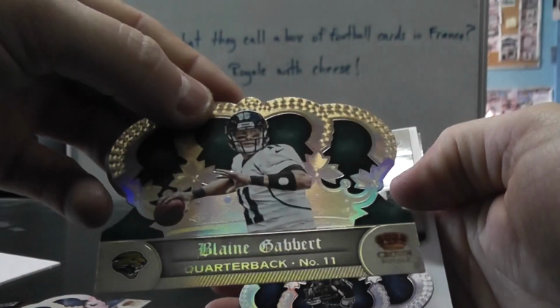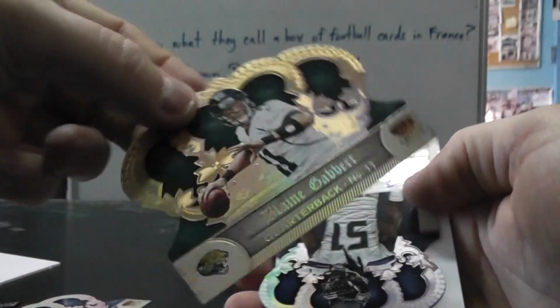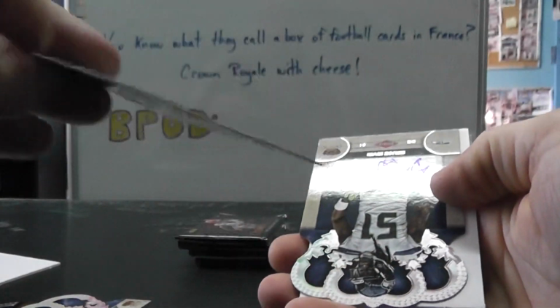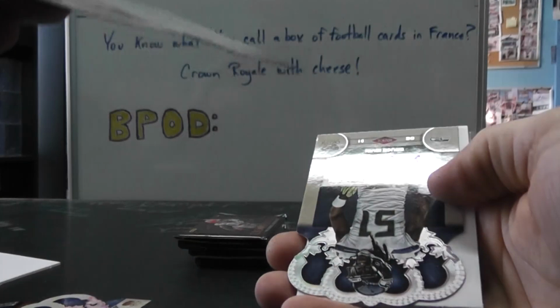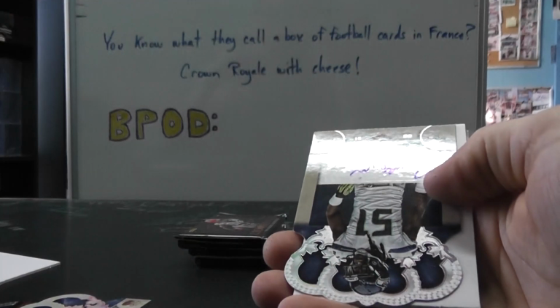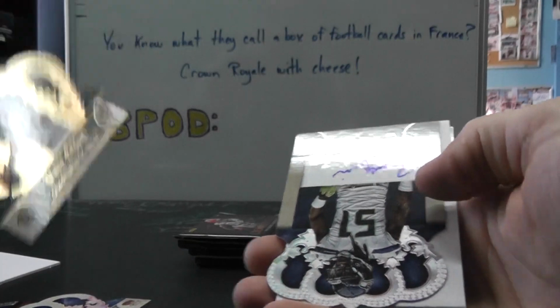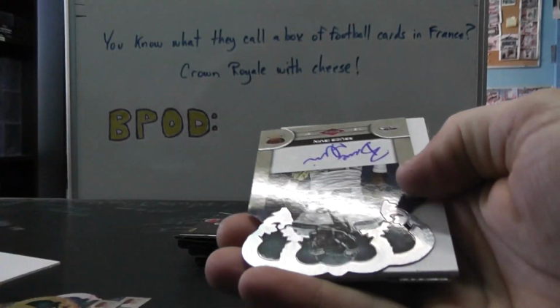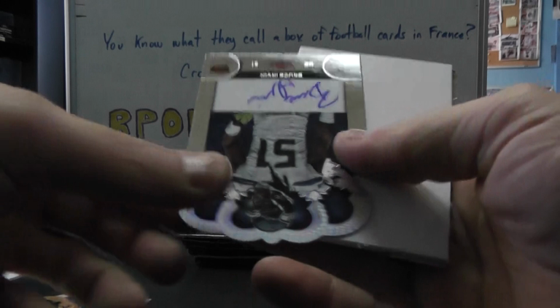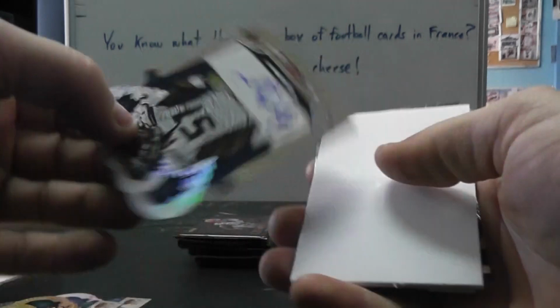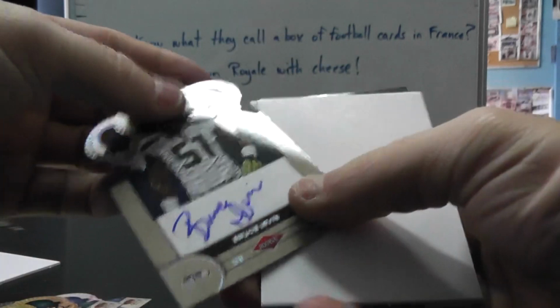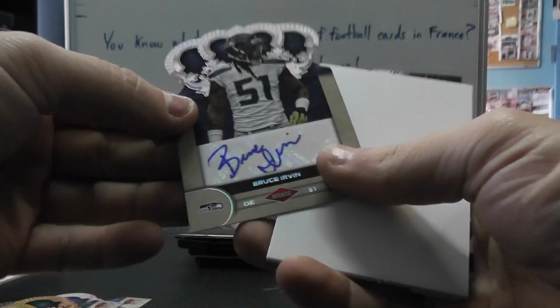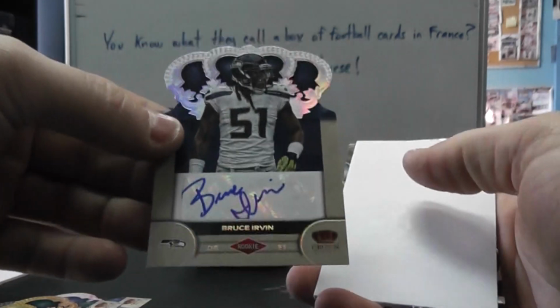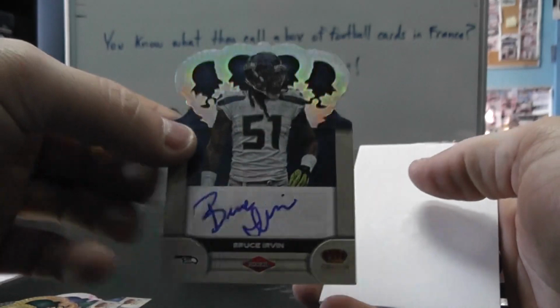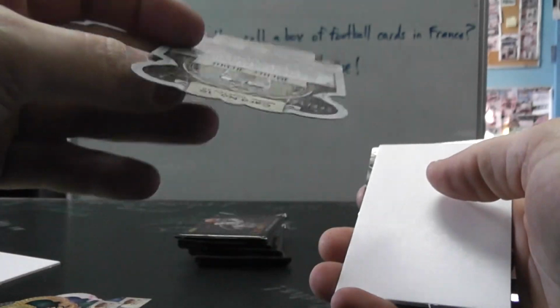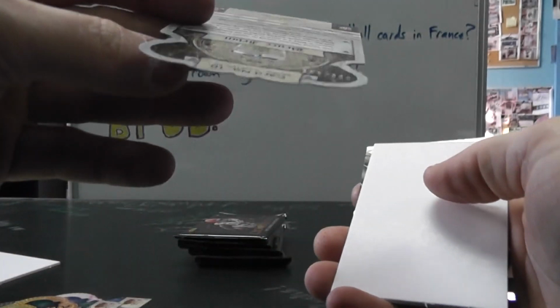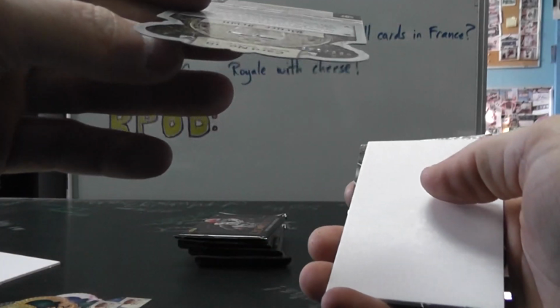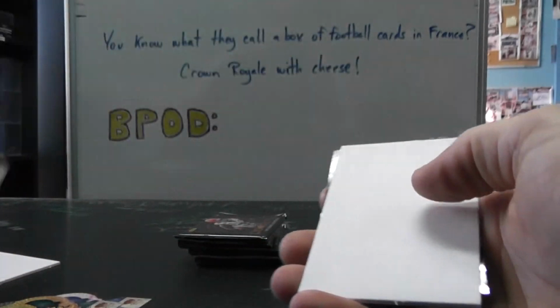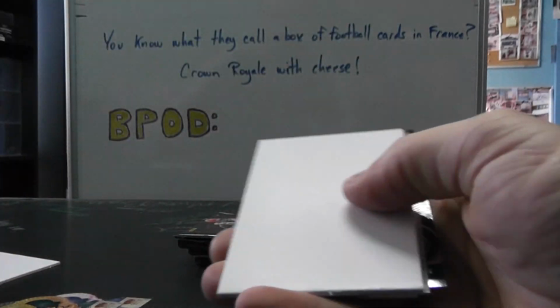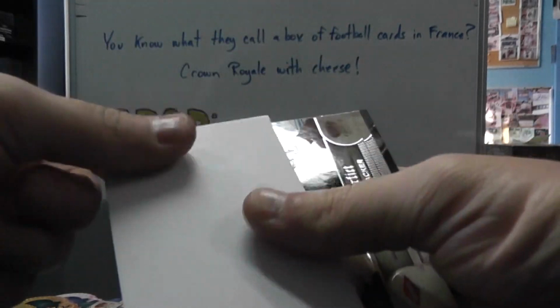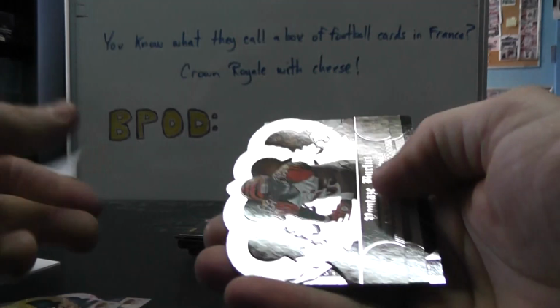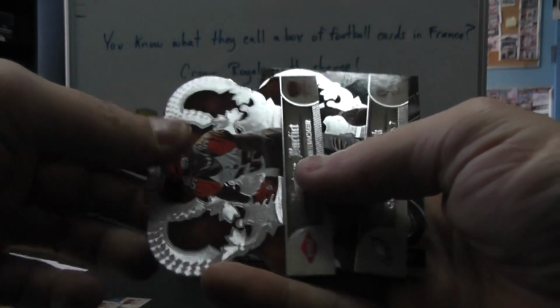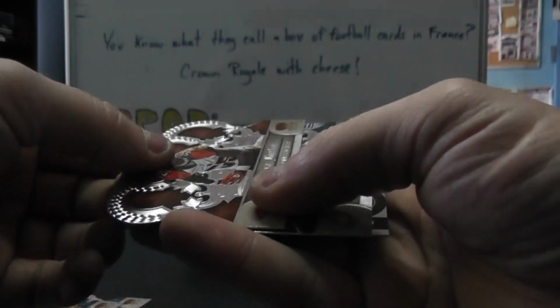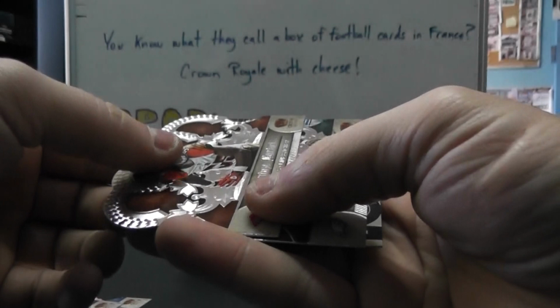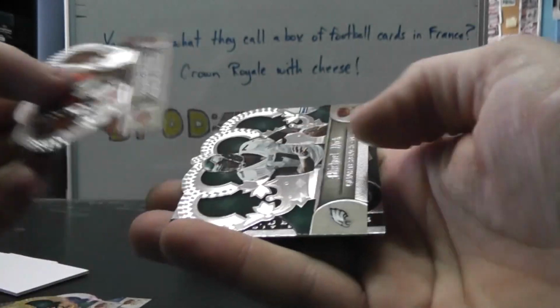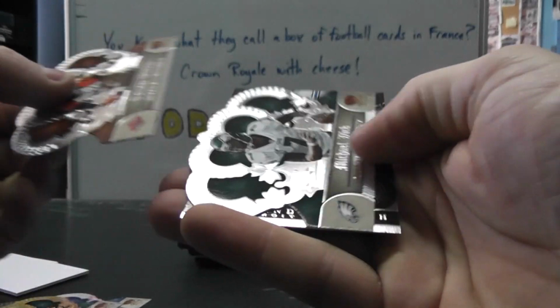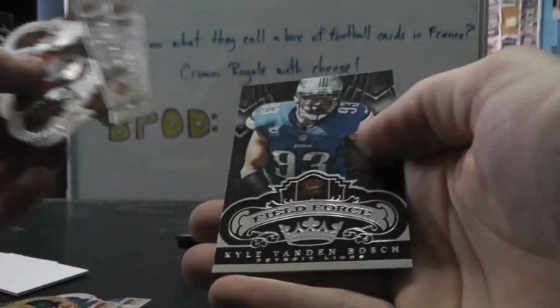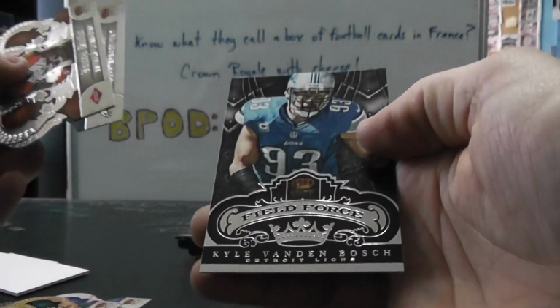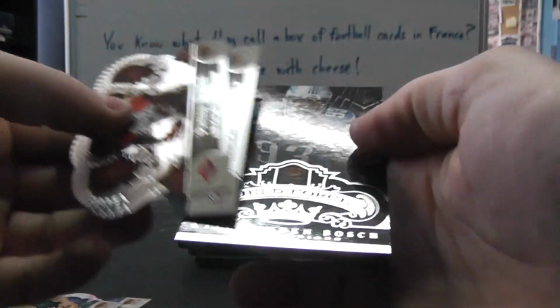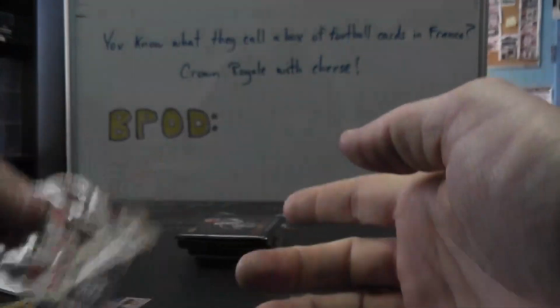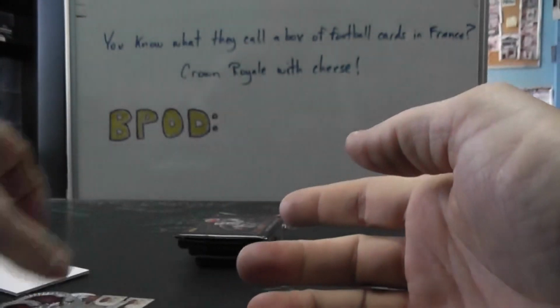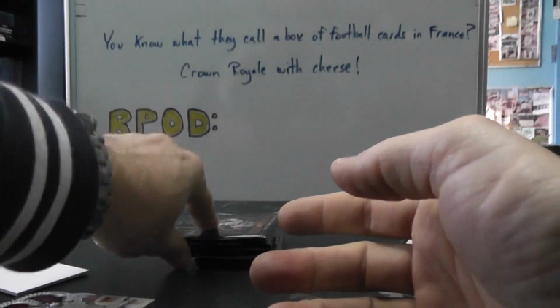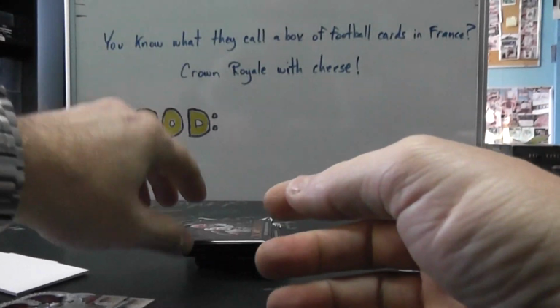Blaine Gabbert, that's numbered to 99. Bruce Irvin Autograph, numbered to 149. Vontae Burfict, Vick, and Vandenbosch.